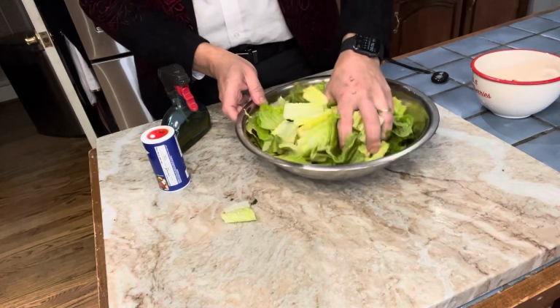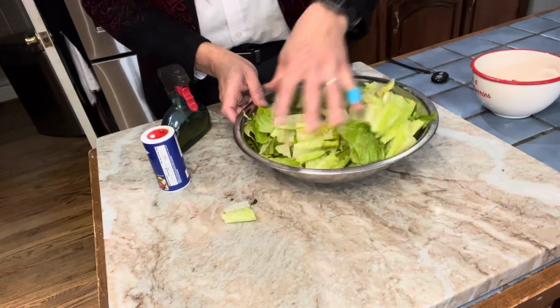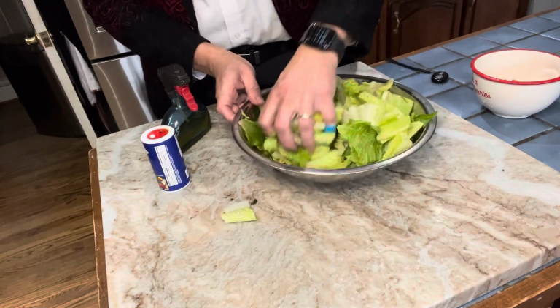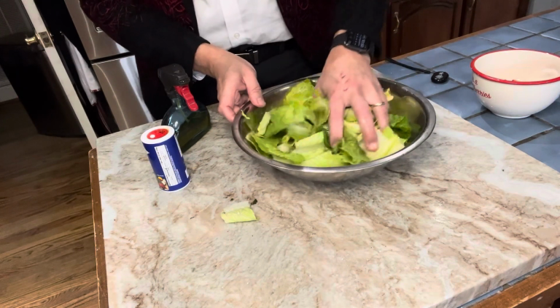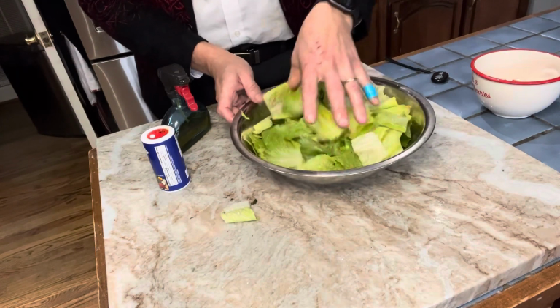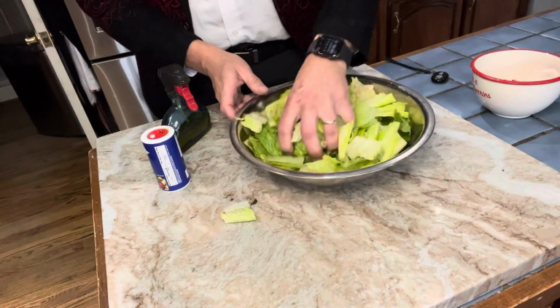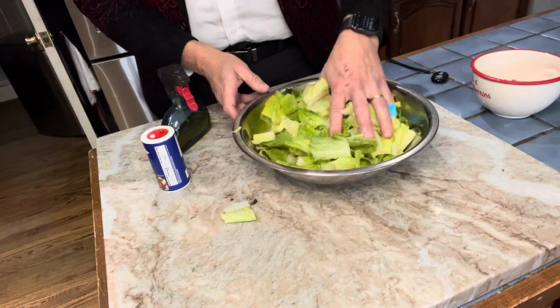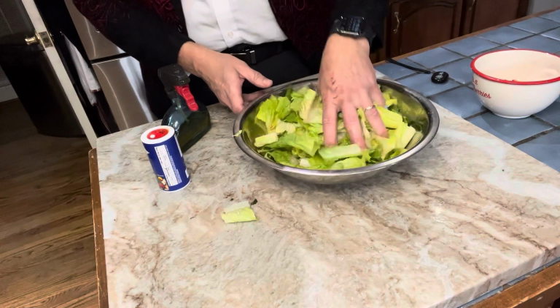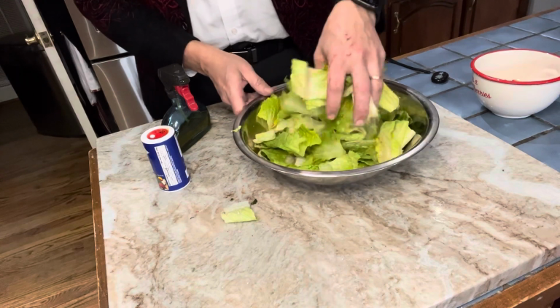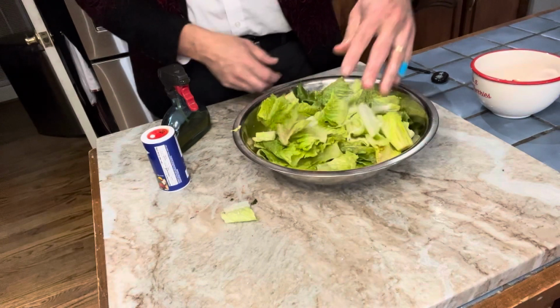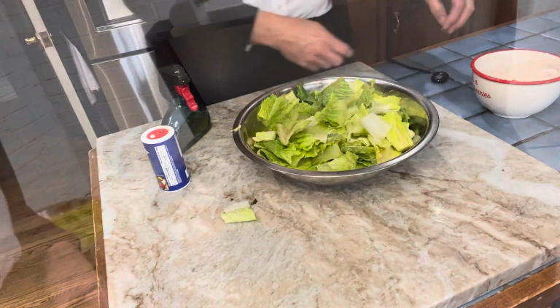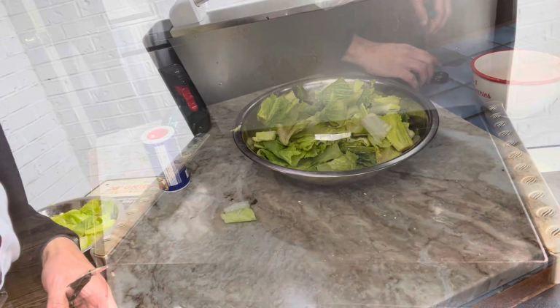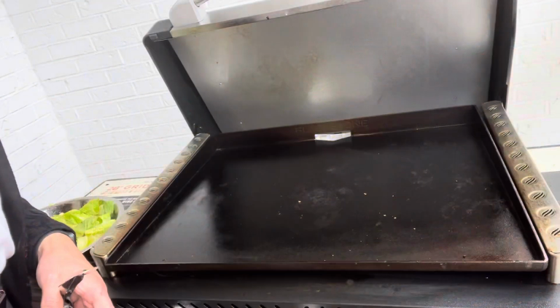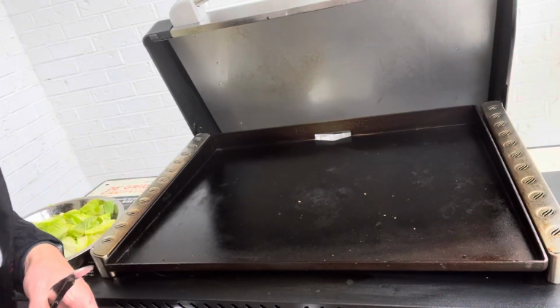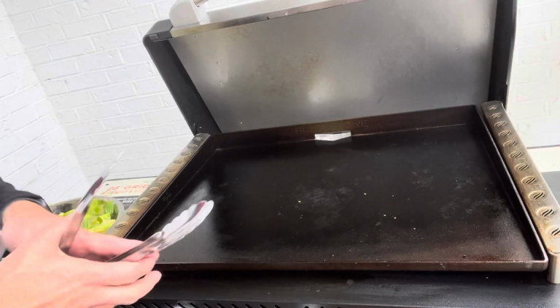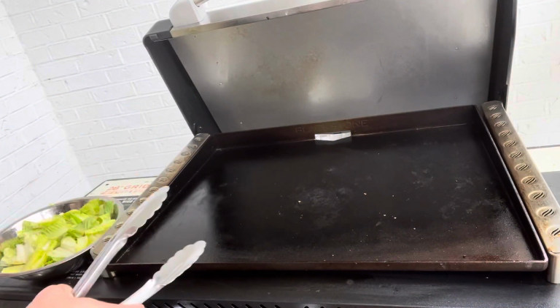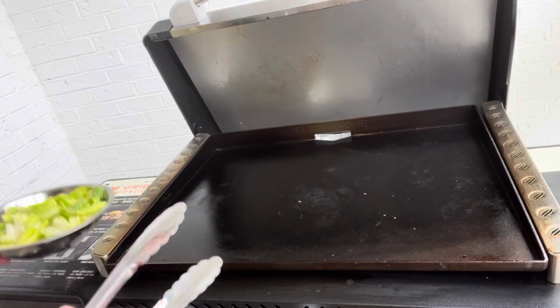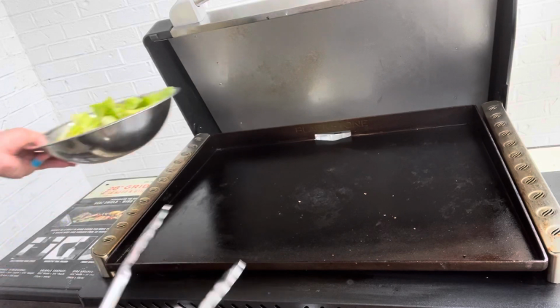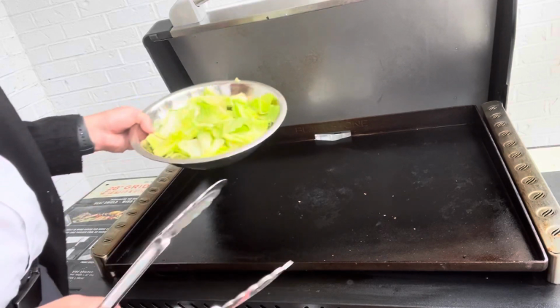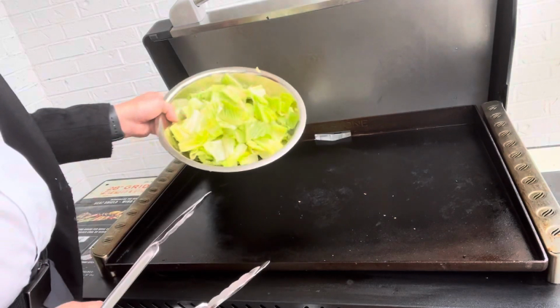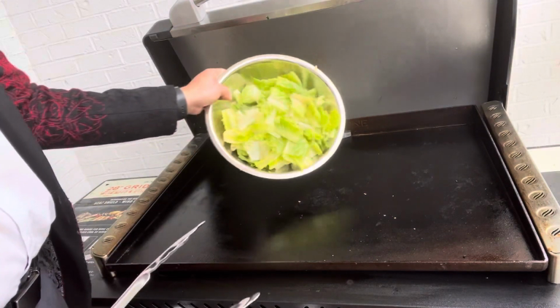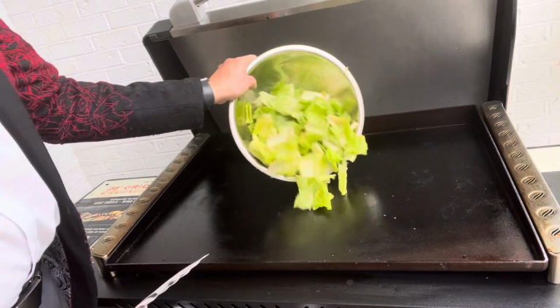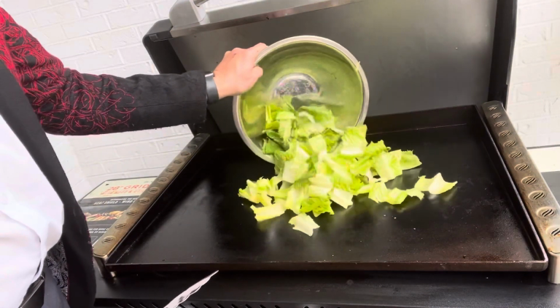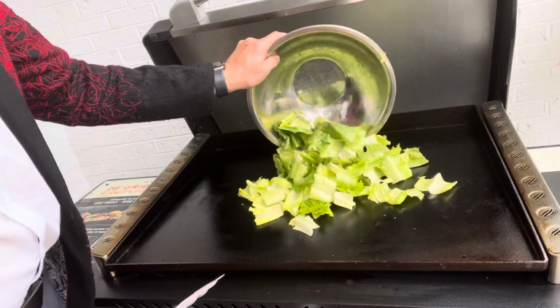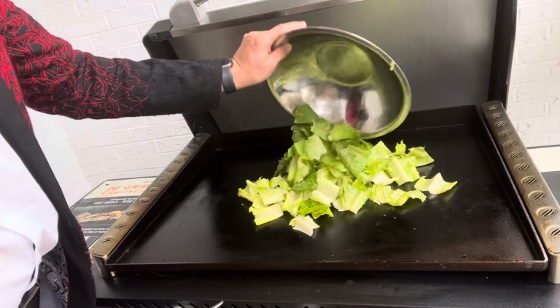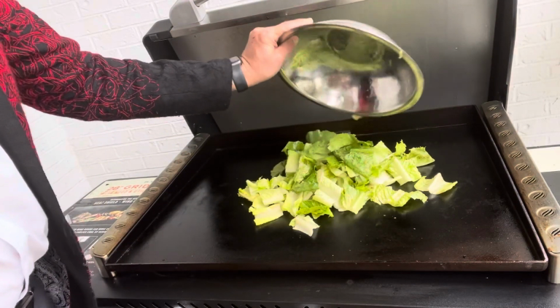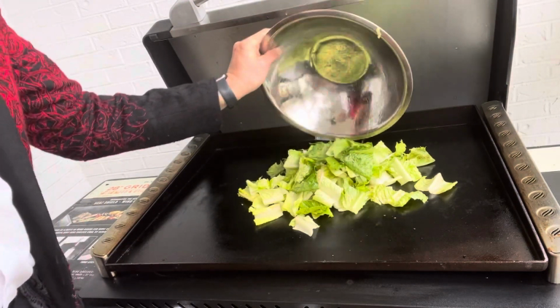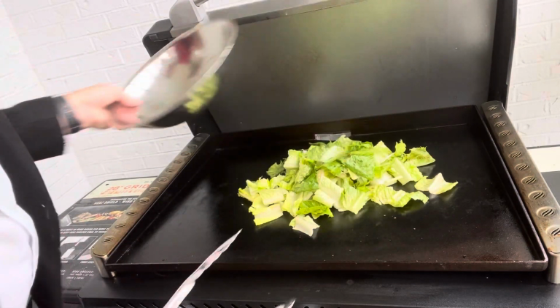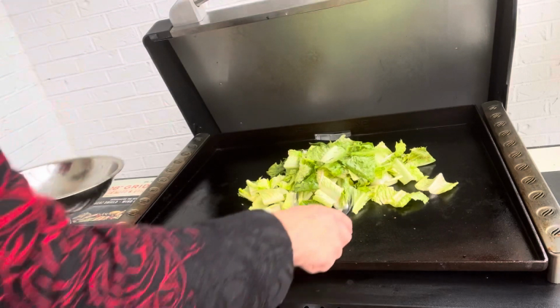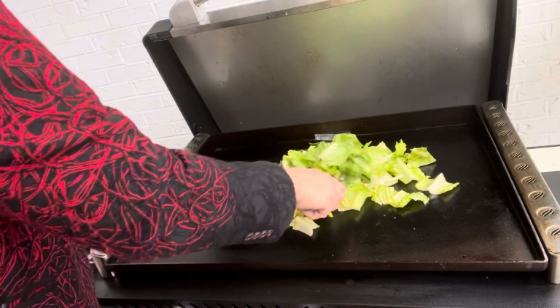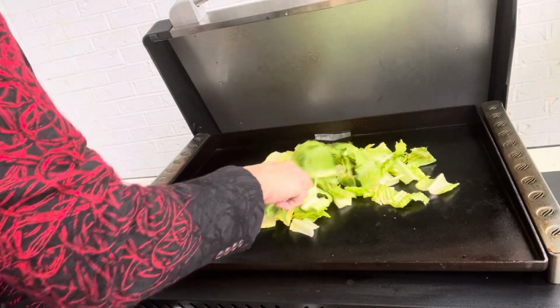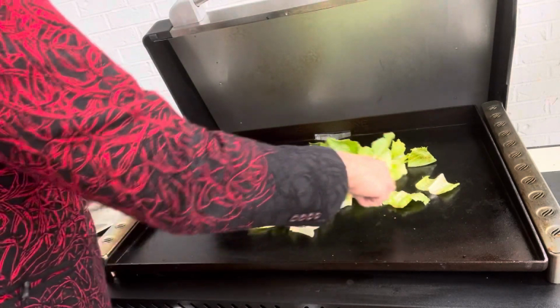We're gonna move on now to the grill. I have a Blackstone here, but you can do it any way — on the grill or stovetop even if you want to. What I'm gonna do here is just toss them around.